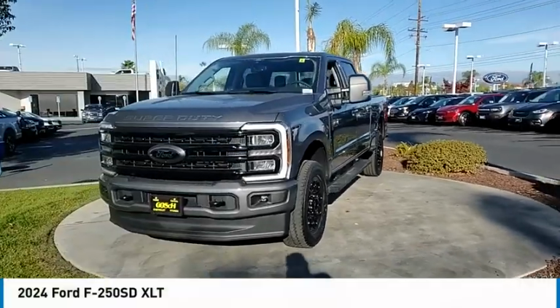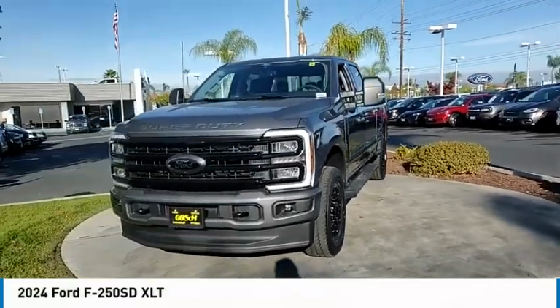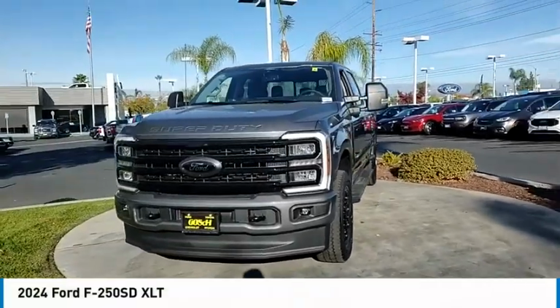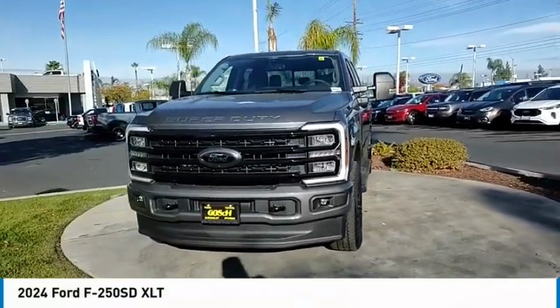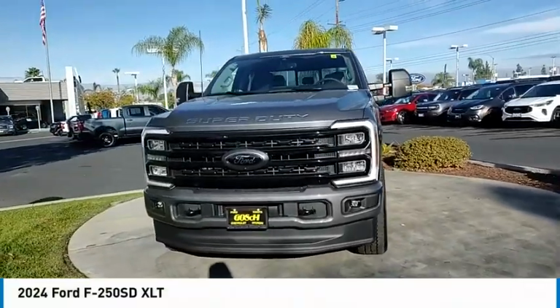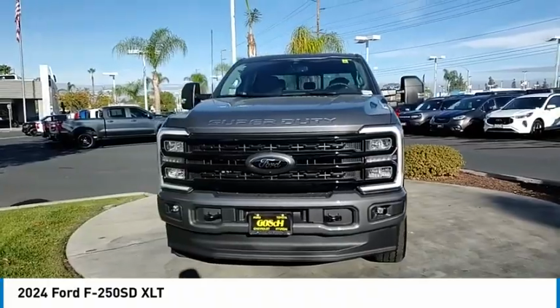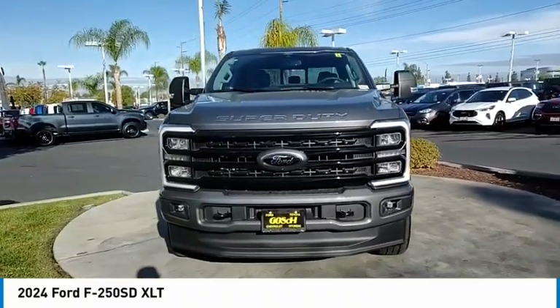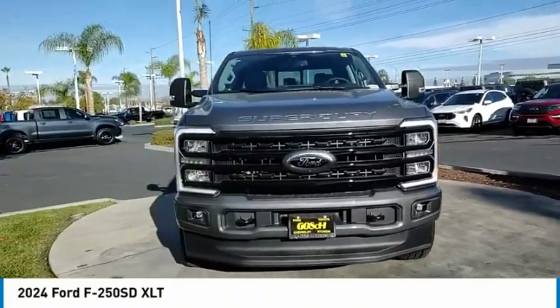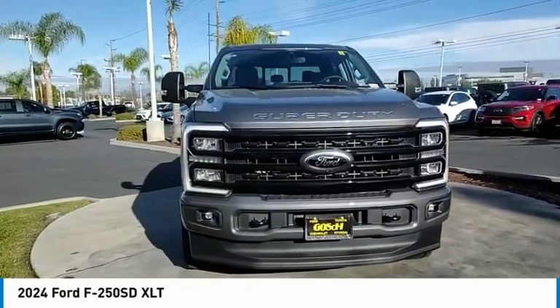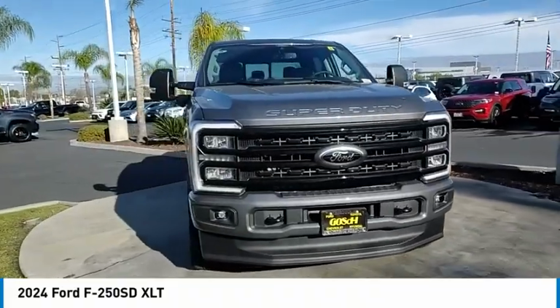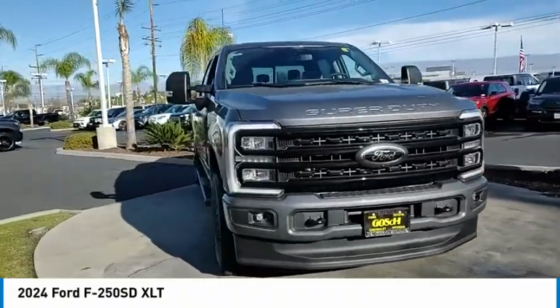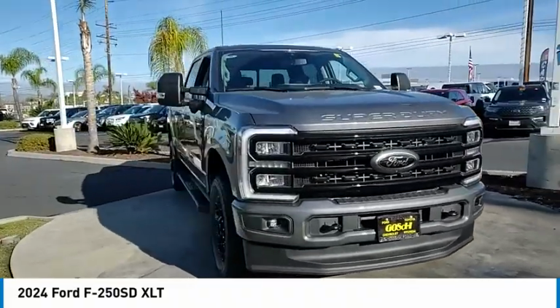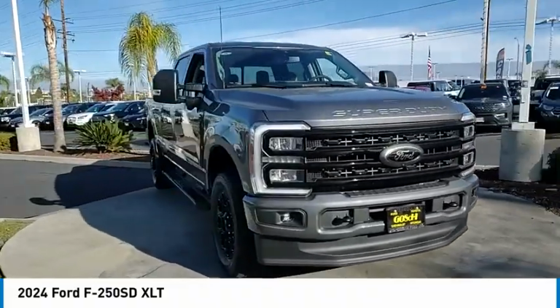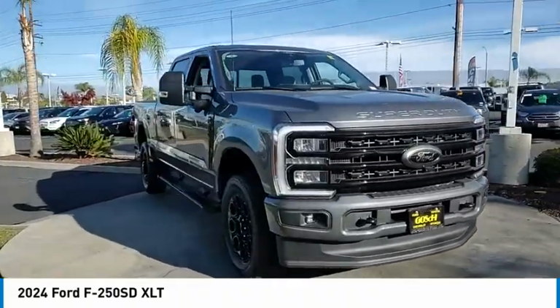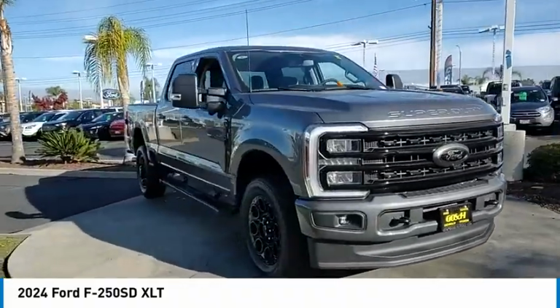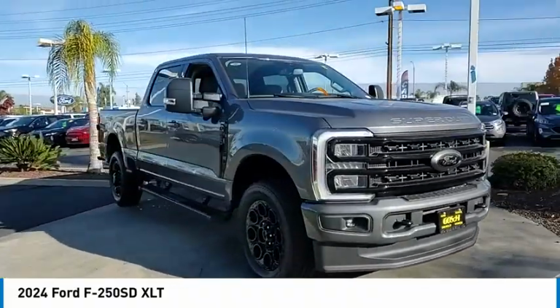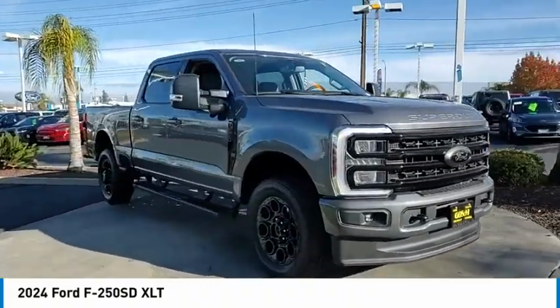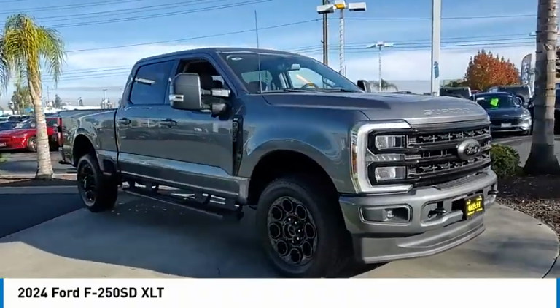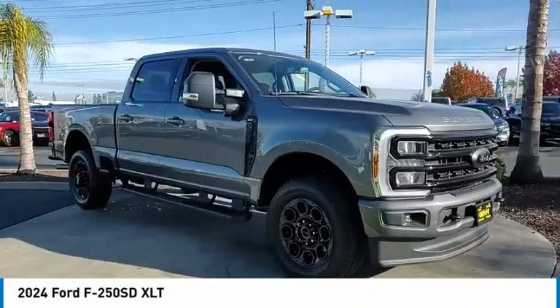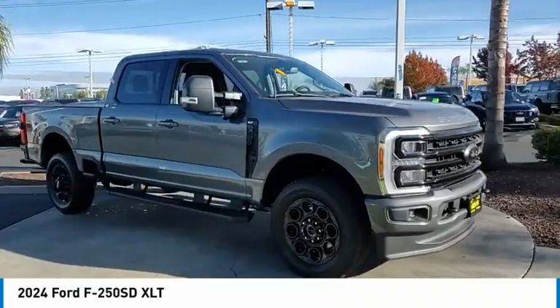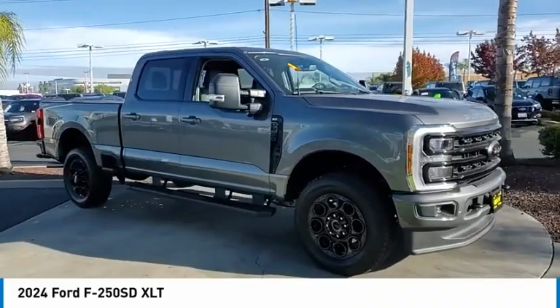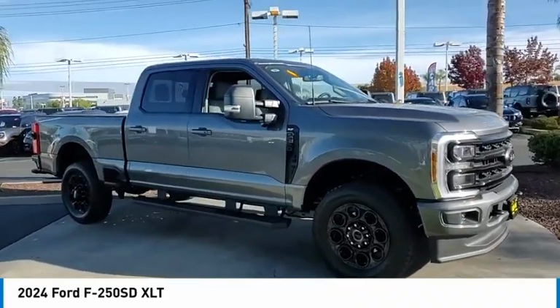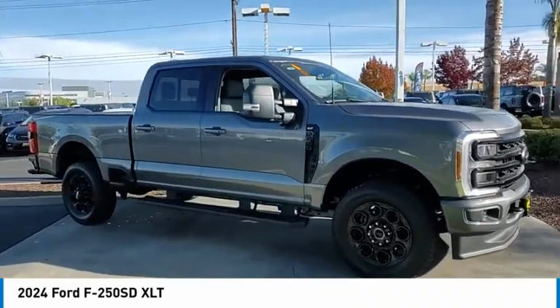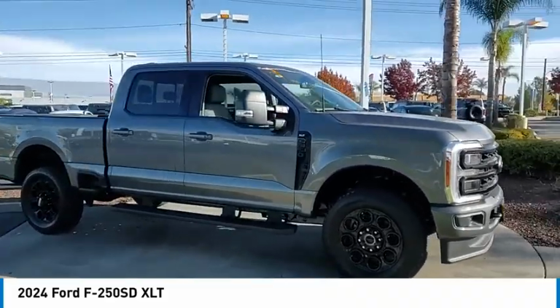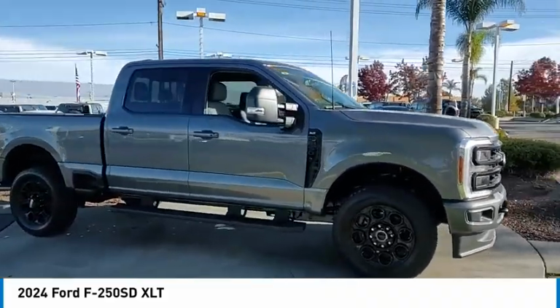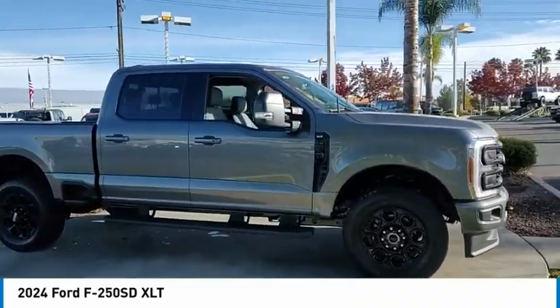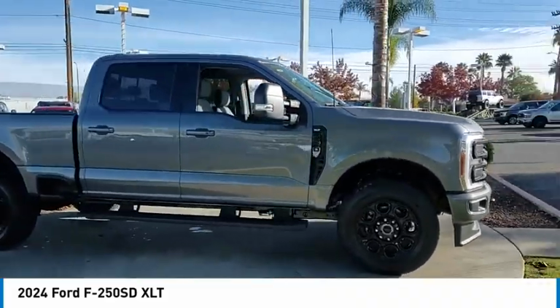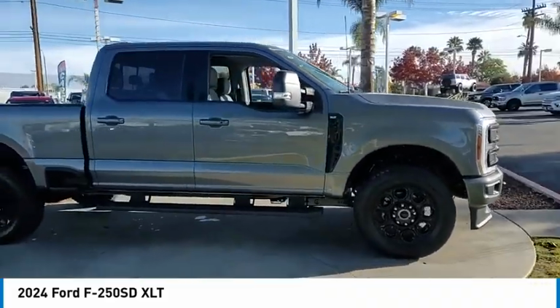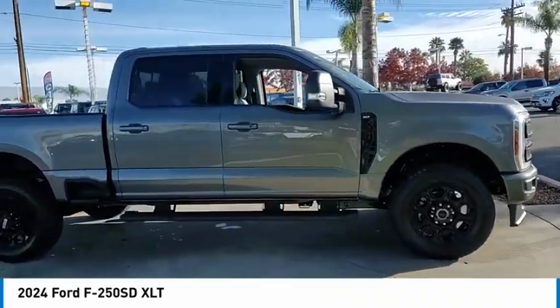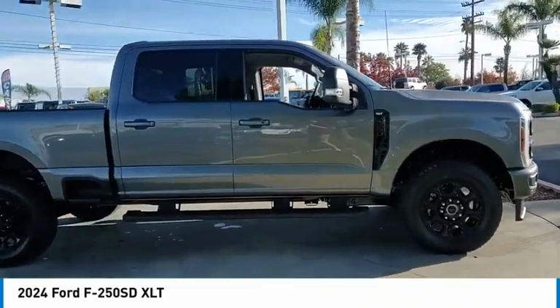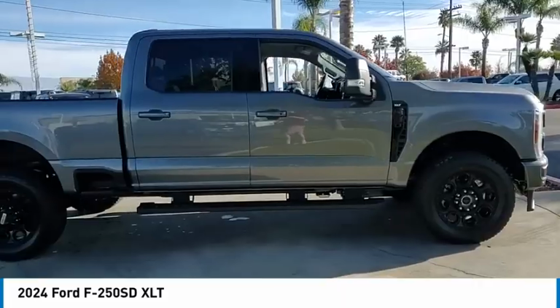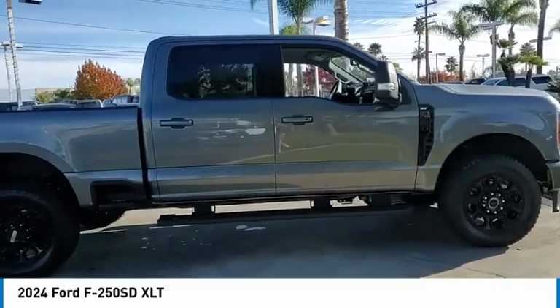Stop by and take a look at the 2024 F-250 Super Duty. Head-to-head fuel efficiency, head-to-head towing, head-to-head torque — Ford F-250 Super Duty.